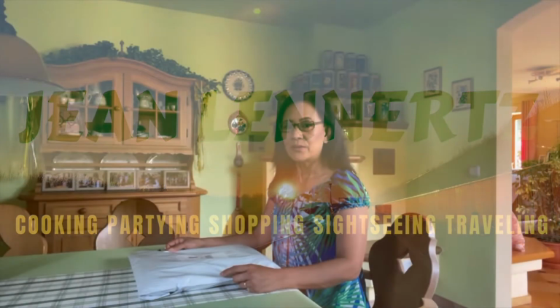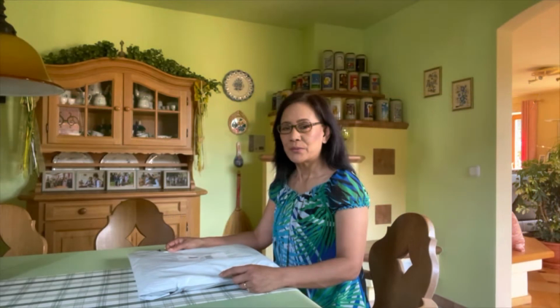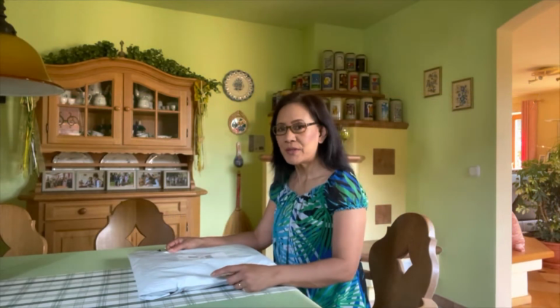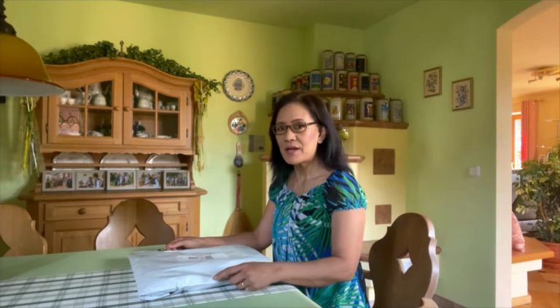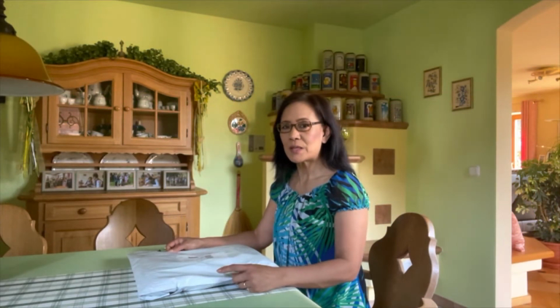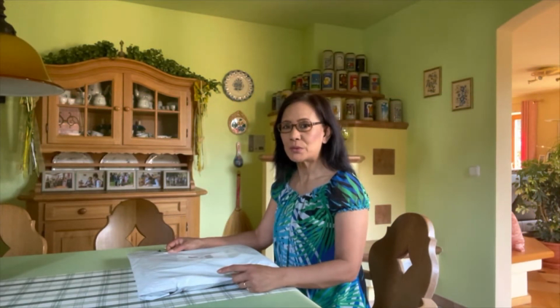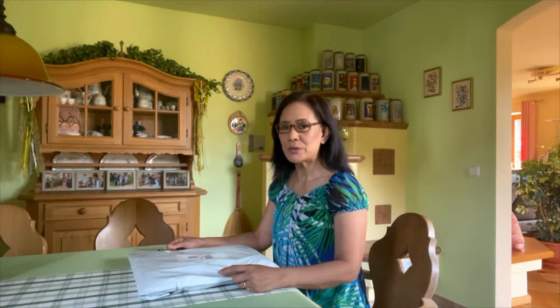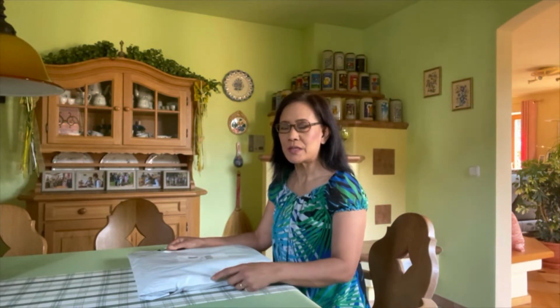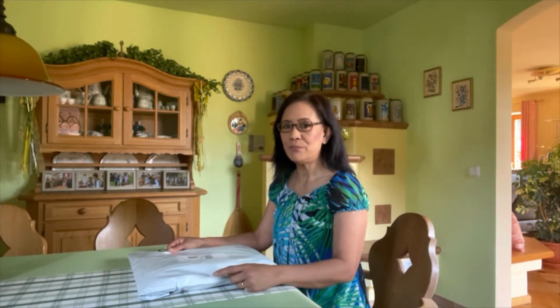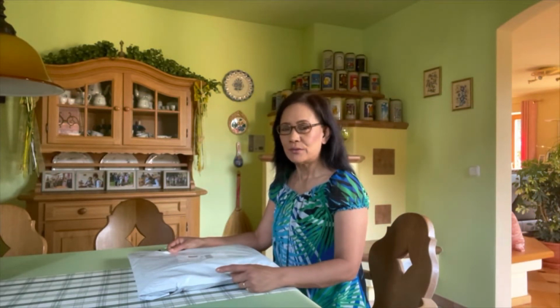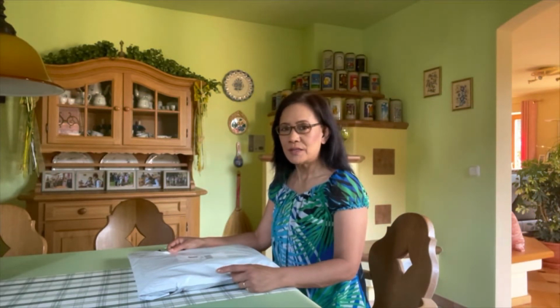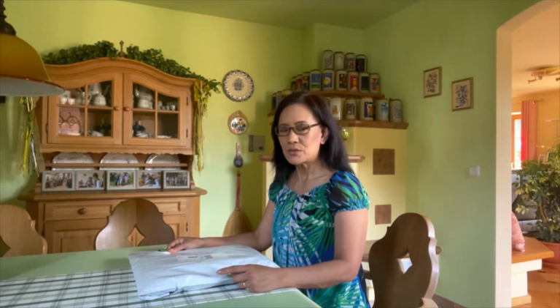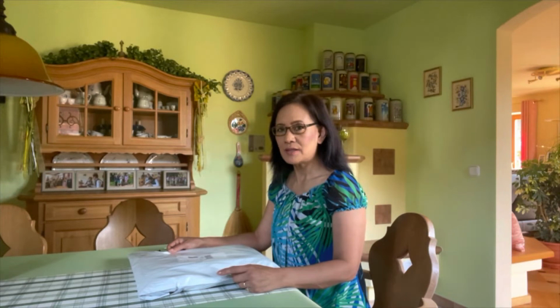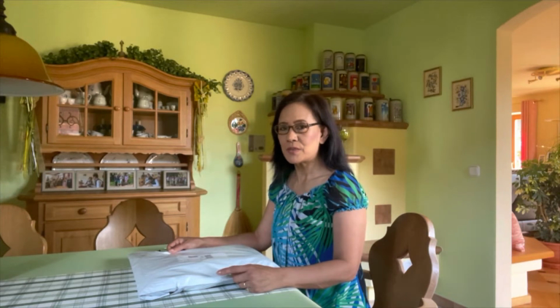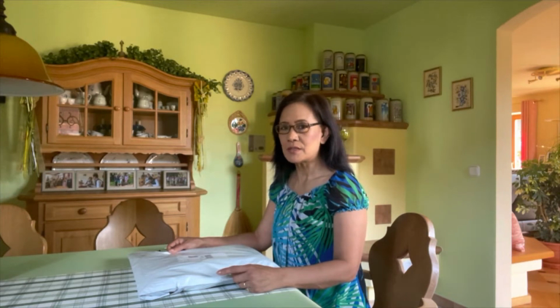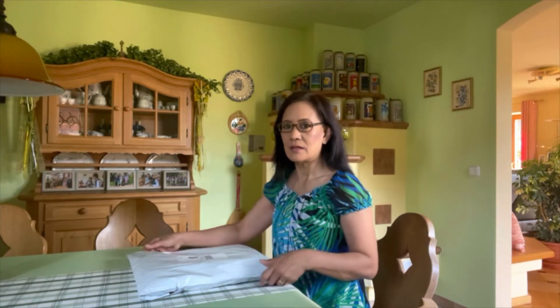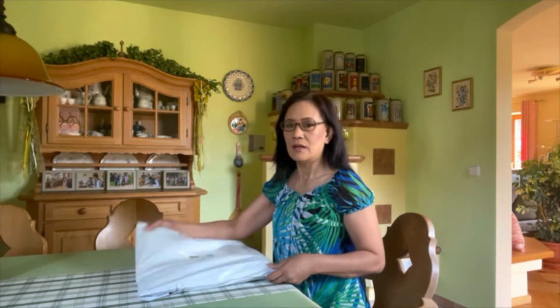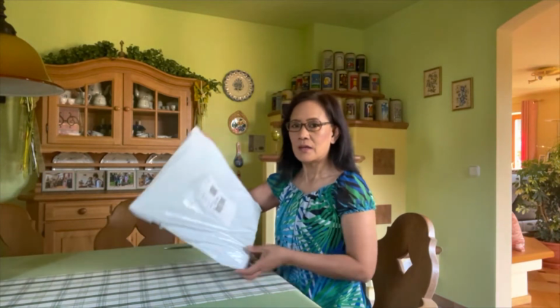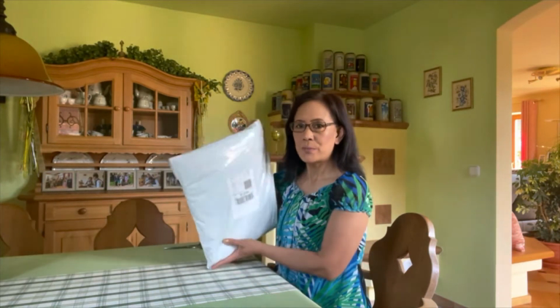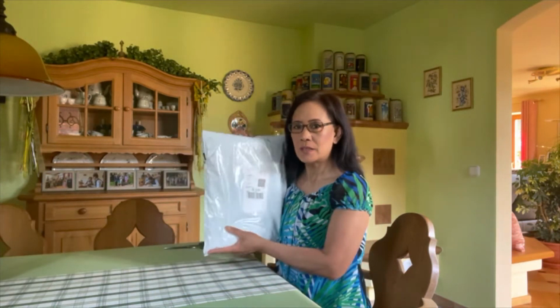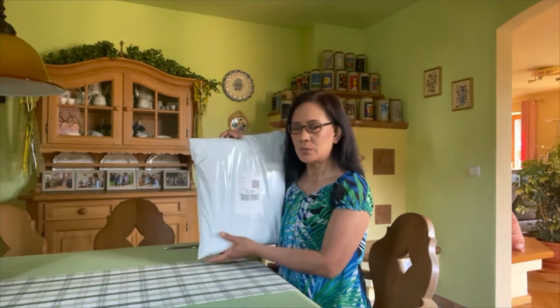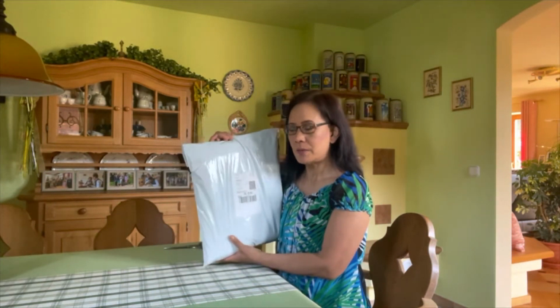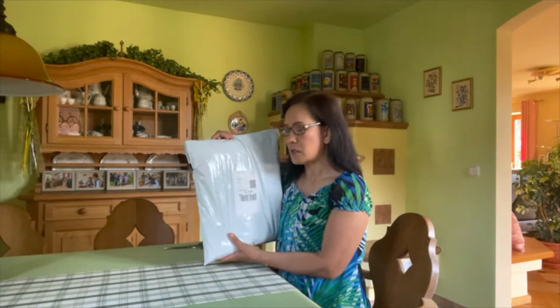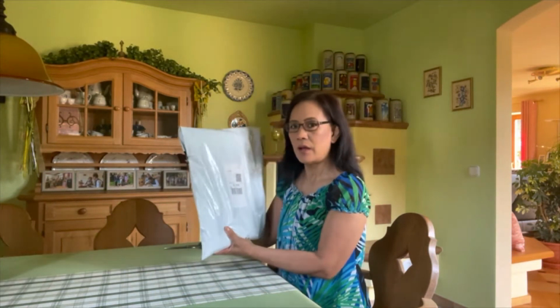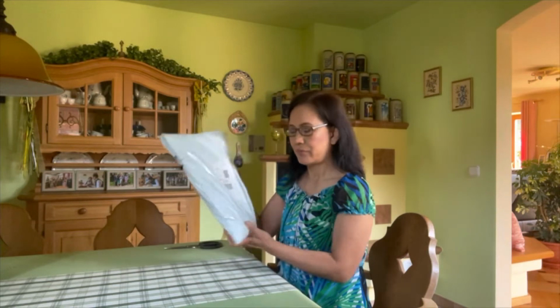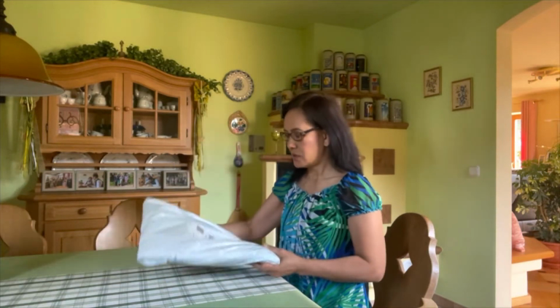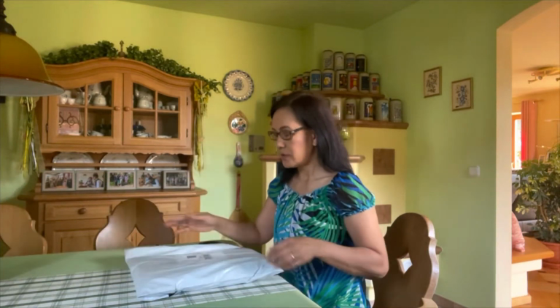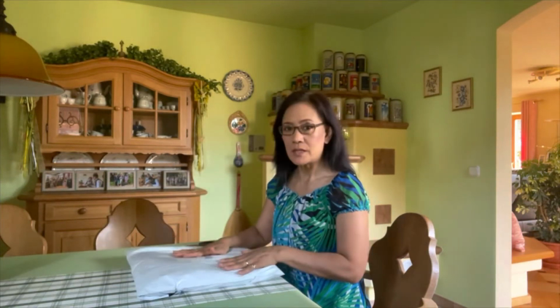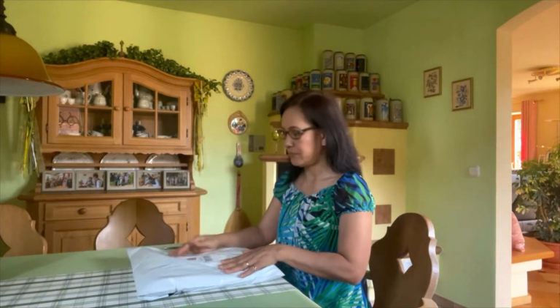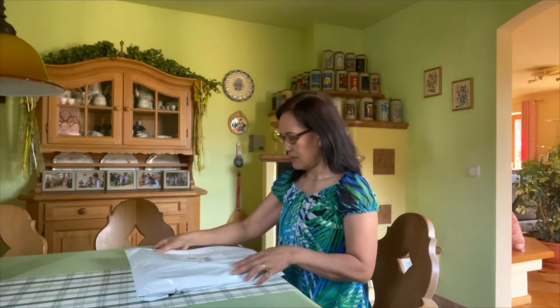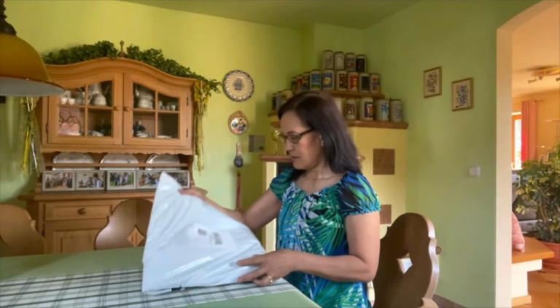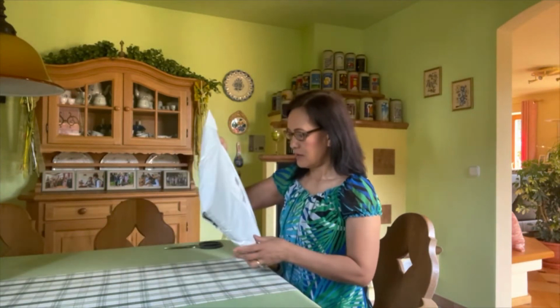Good morning guys, welcome back to my YouTube channel. Today is Tuesday, September 6th, and I got one parcel here to unpack today, so let's start.